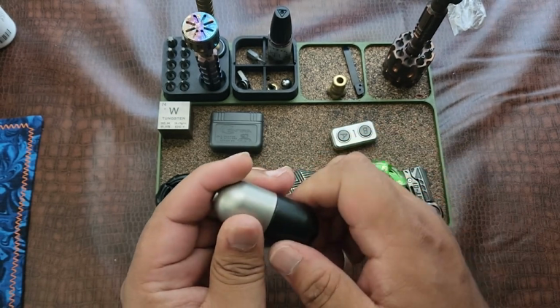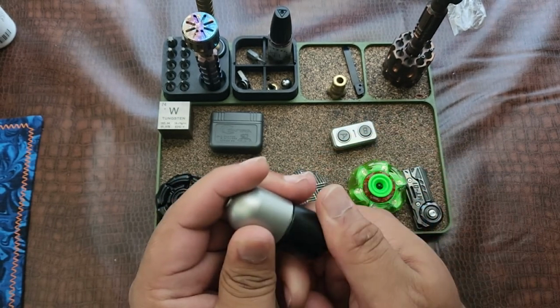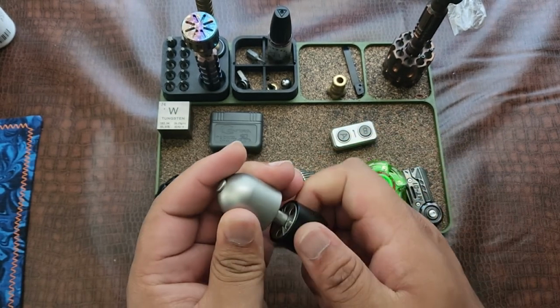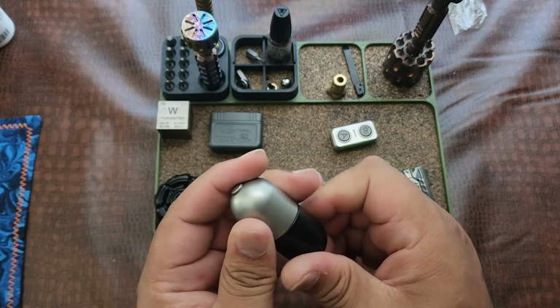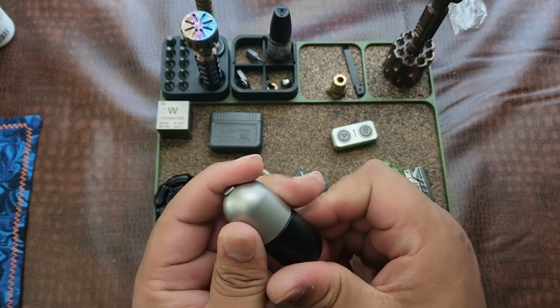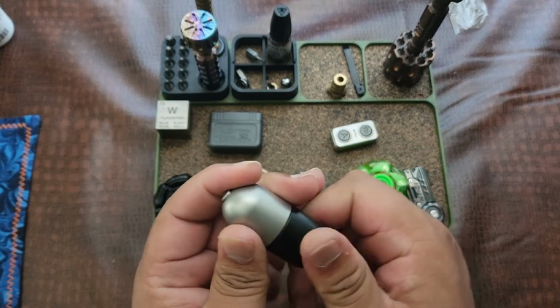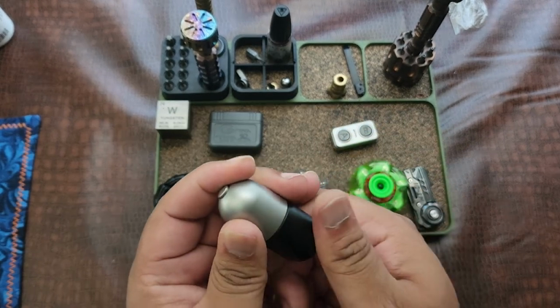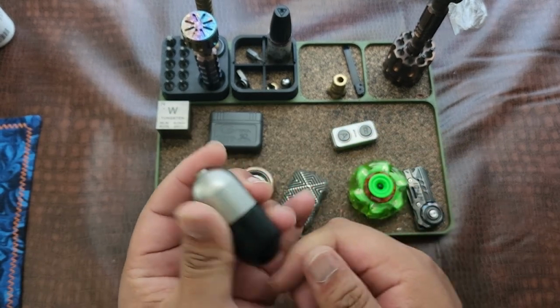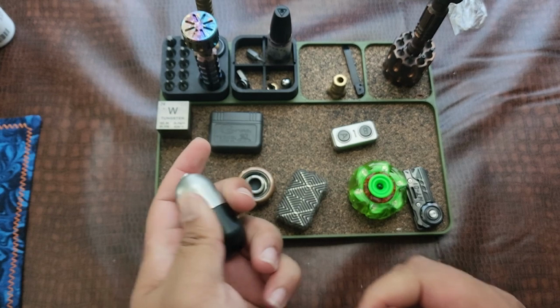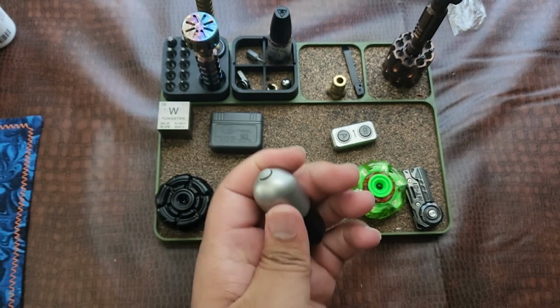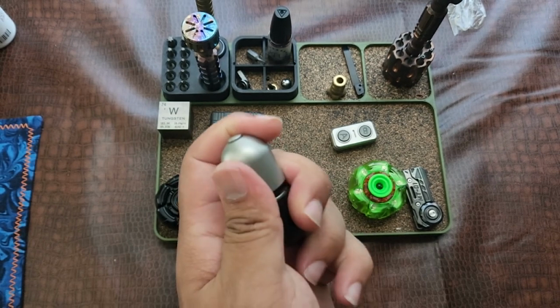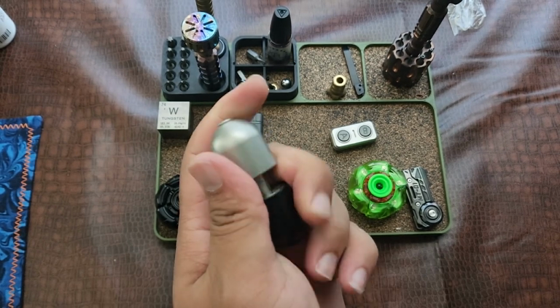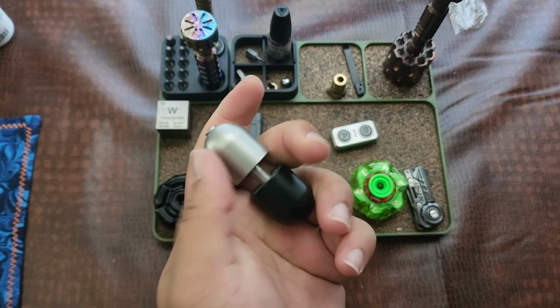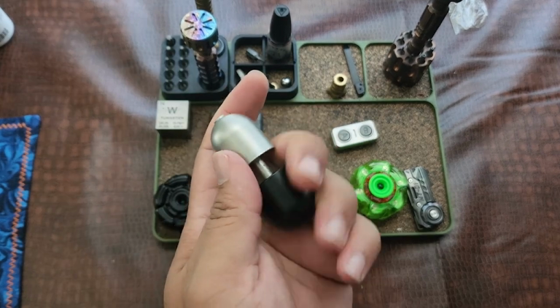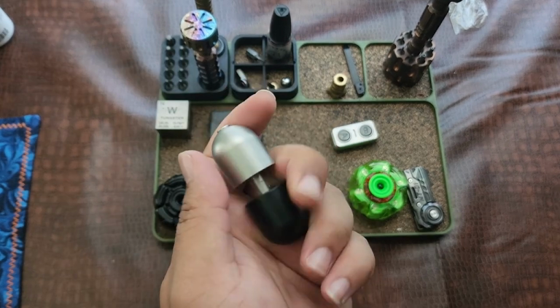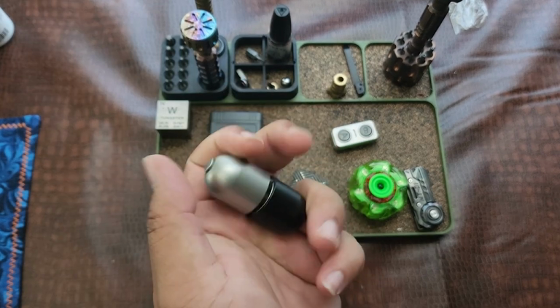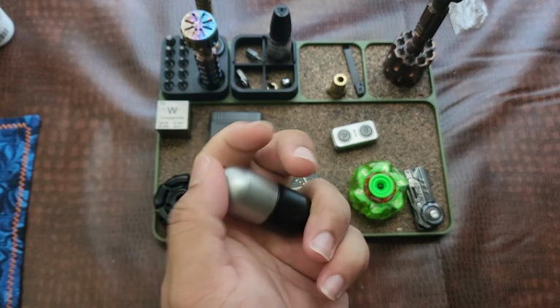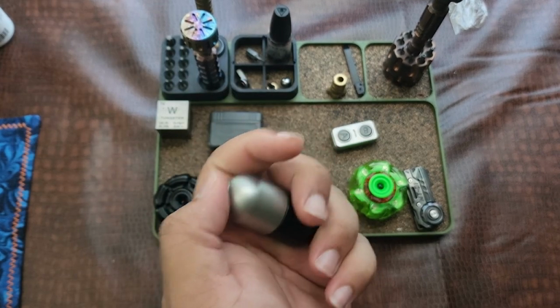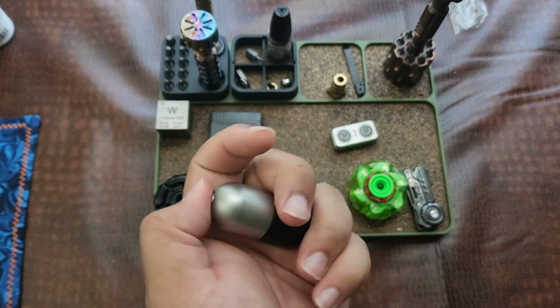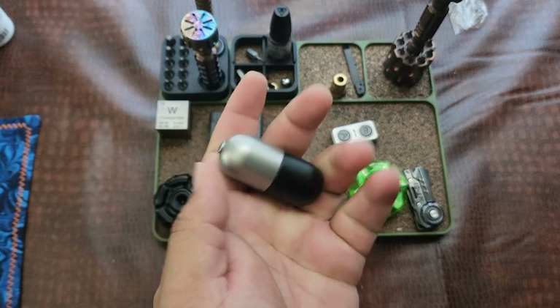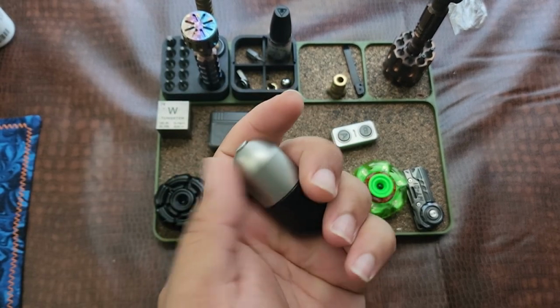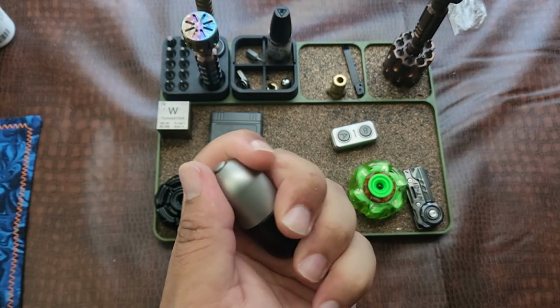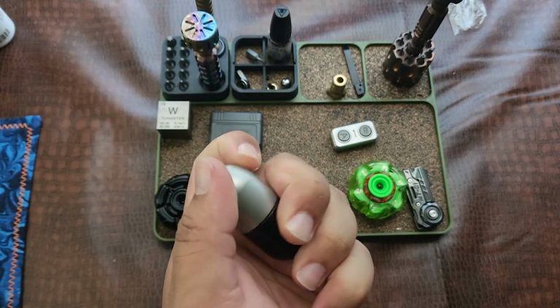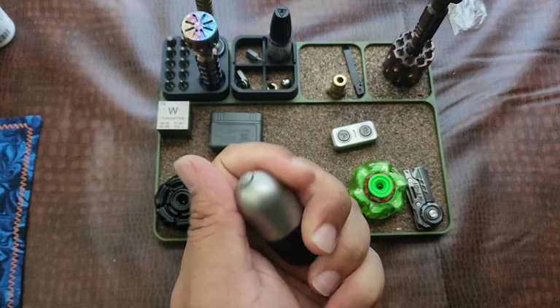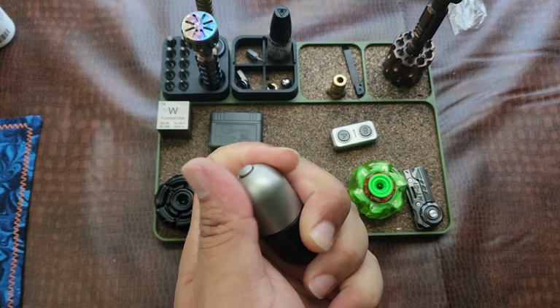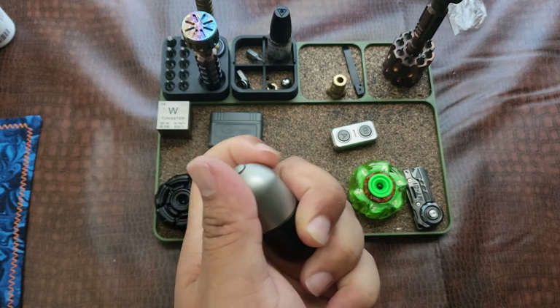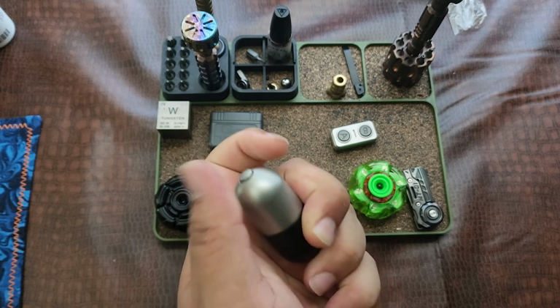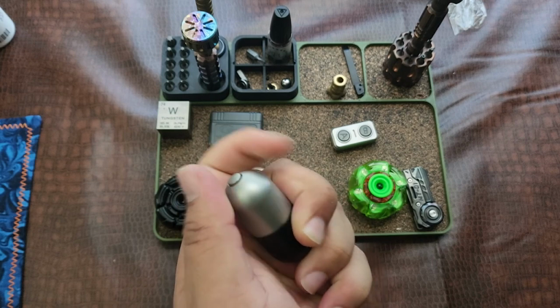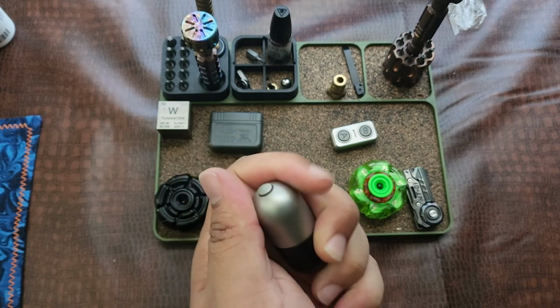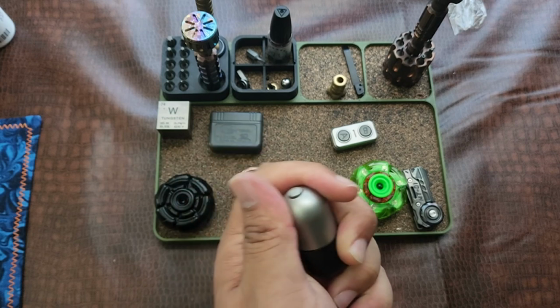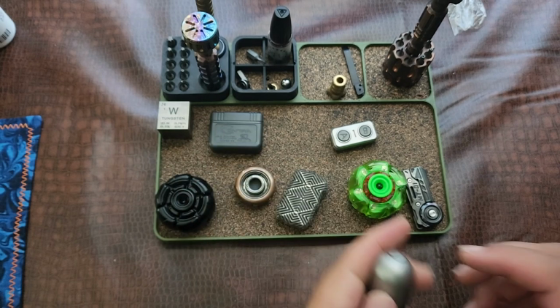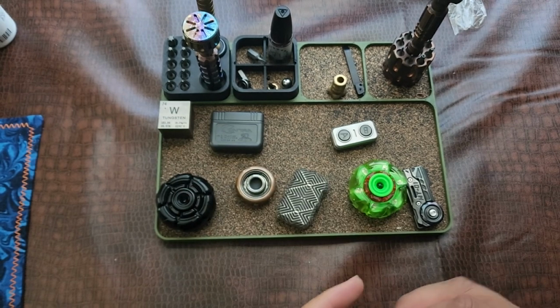Maybe next time I'll try to get the prices for stuff, because I think depending on the price point it would really influence my decision on whether something is worth it or not. Definitely will keep that in mind for the next one.